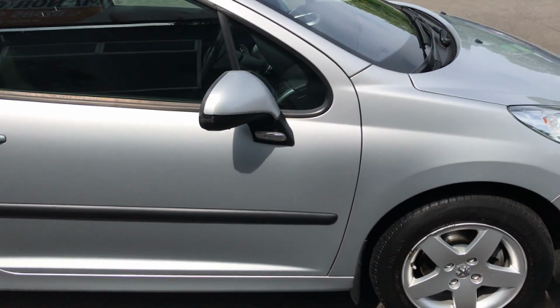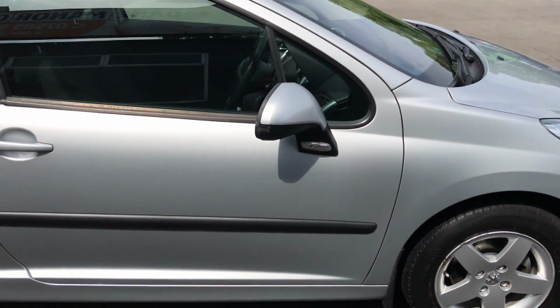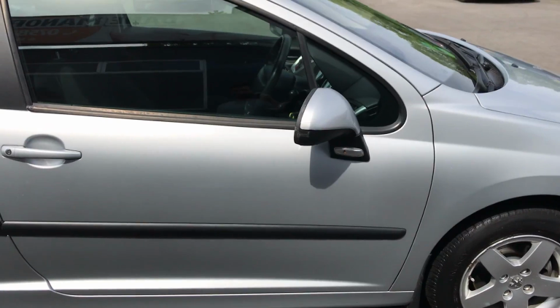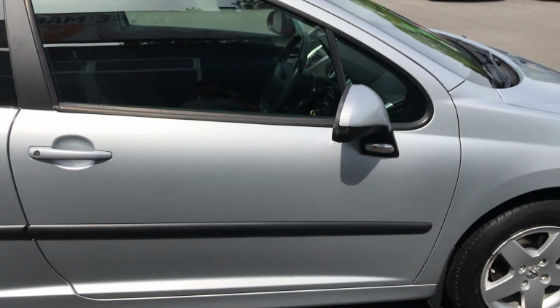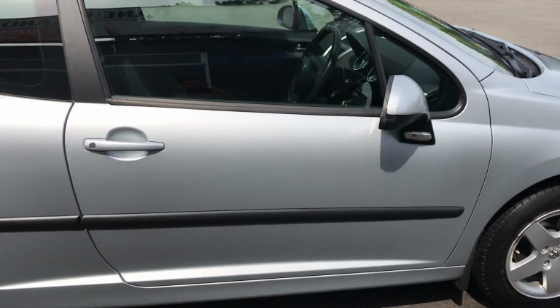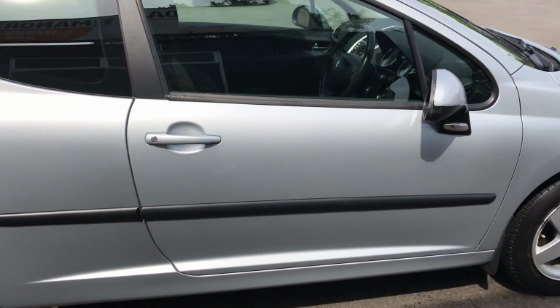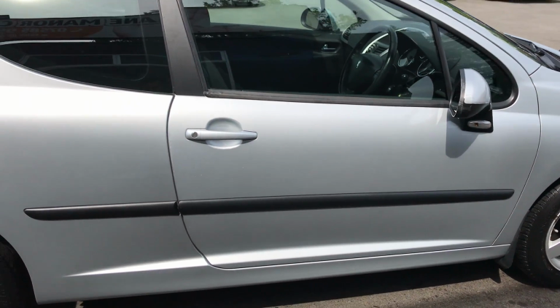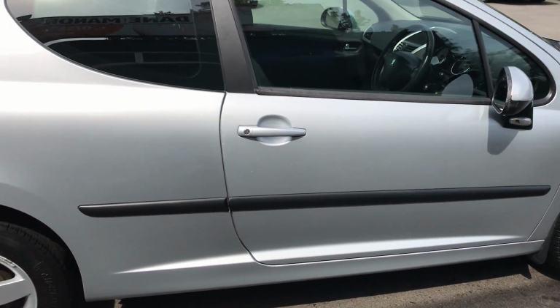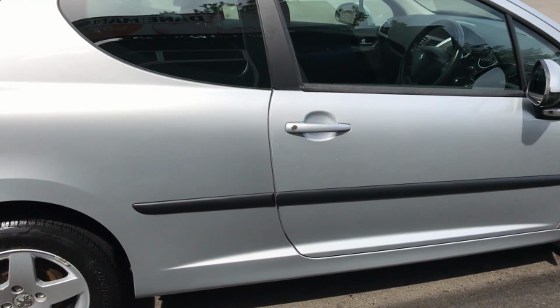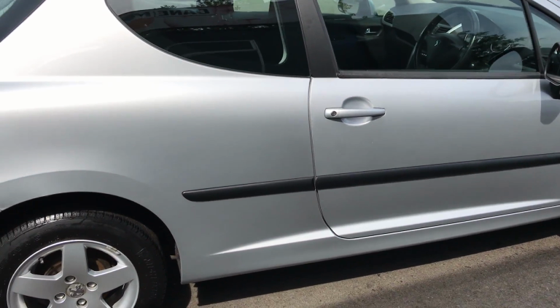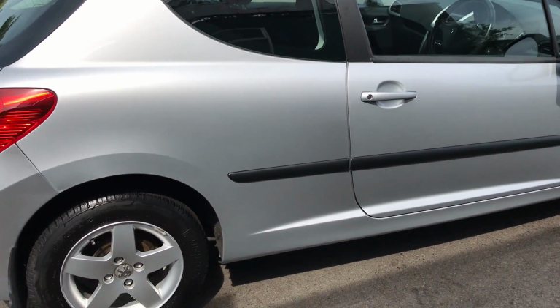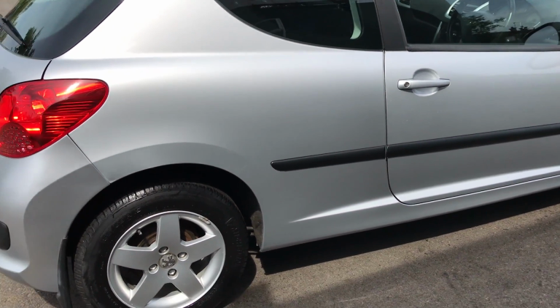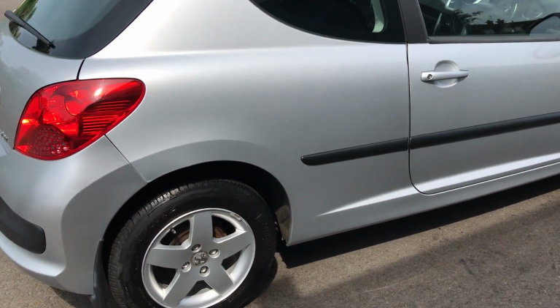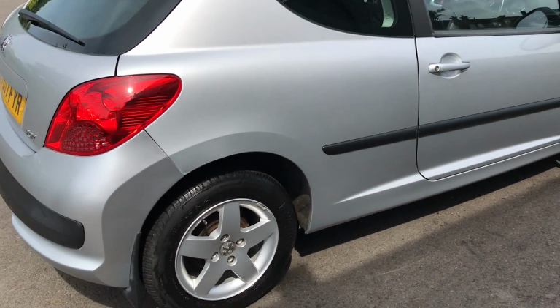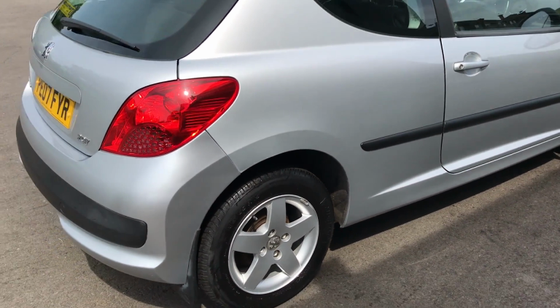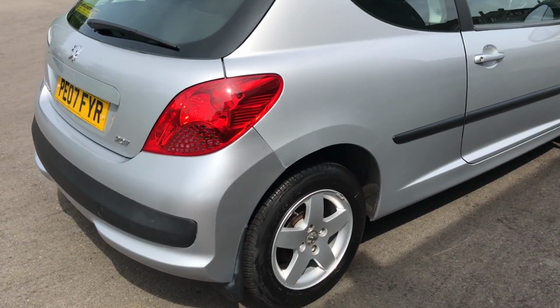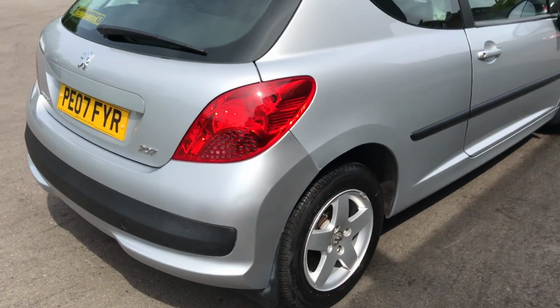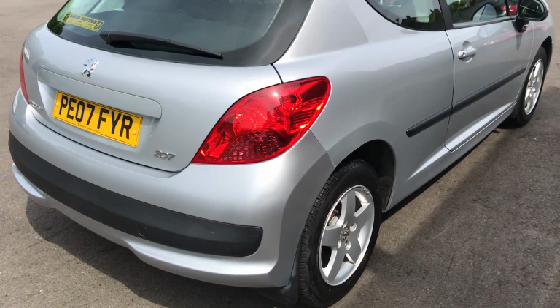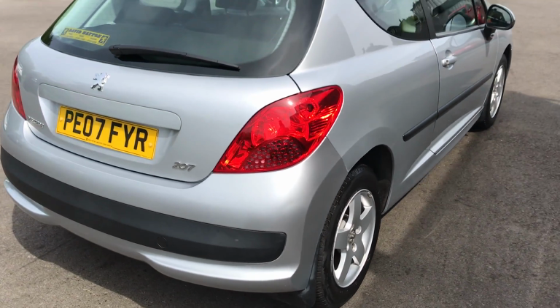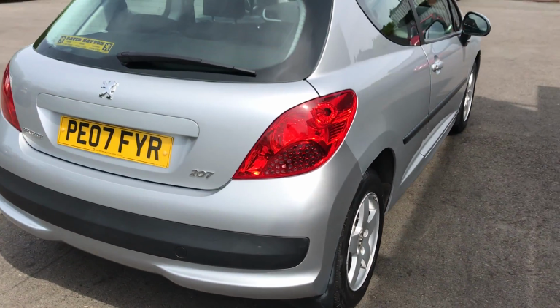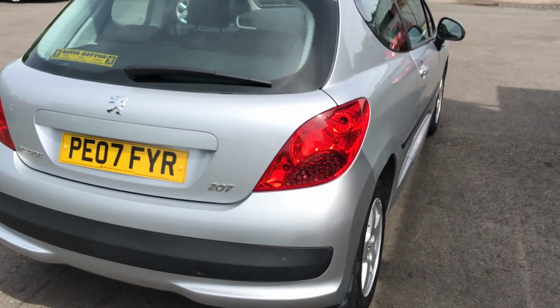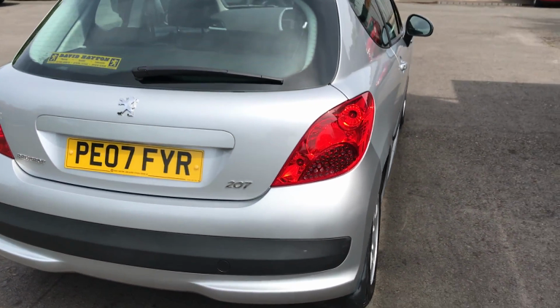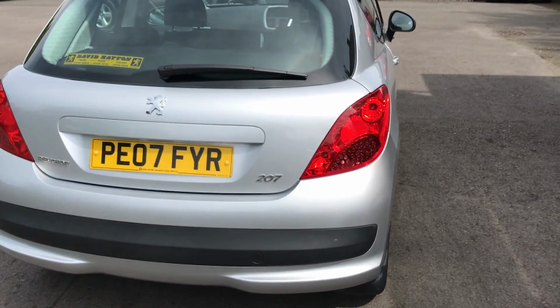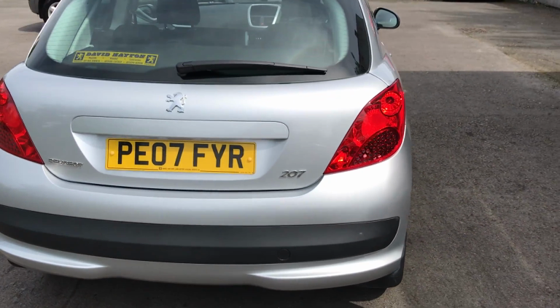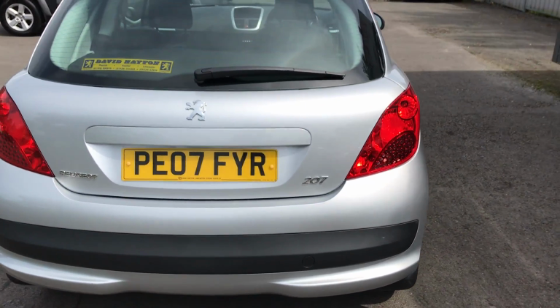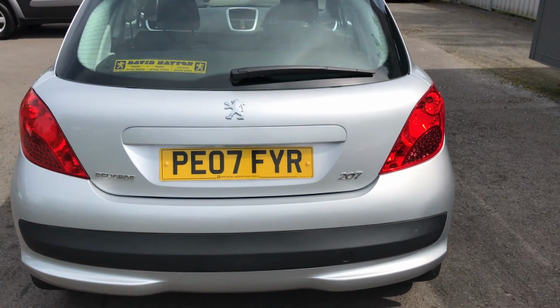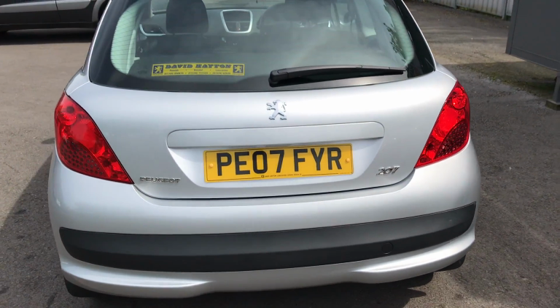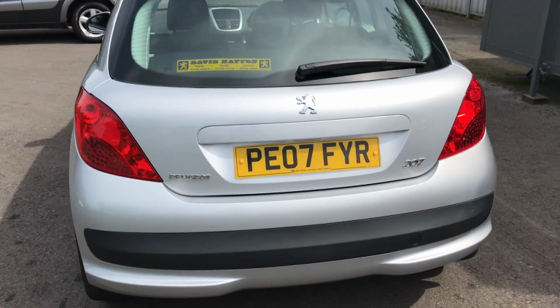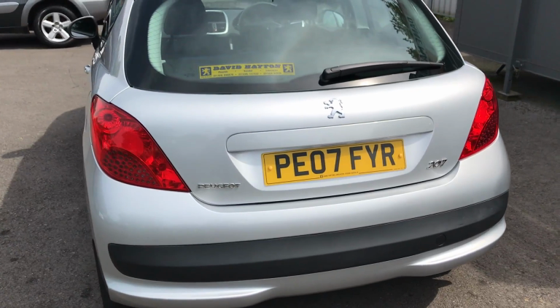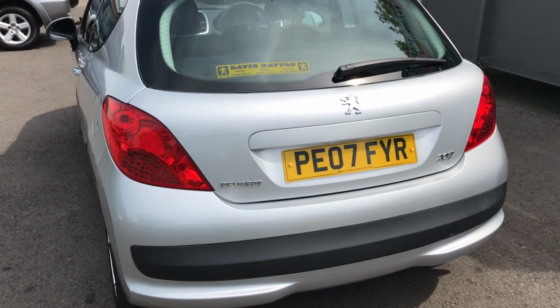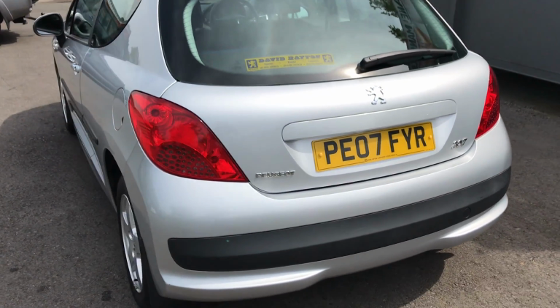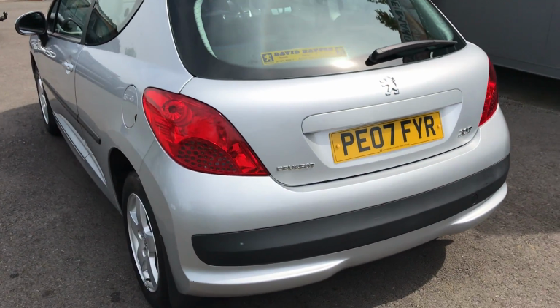This car has only covered 23,250 miles from new and has had one lady owner. The vehicle has a full service history consisting of 11 services and an MOT until March 2019 with no advisories.